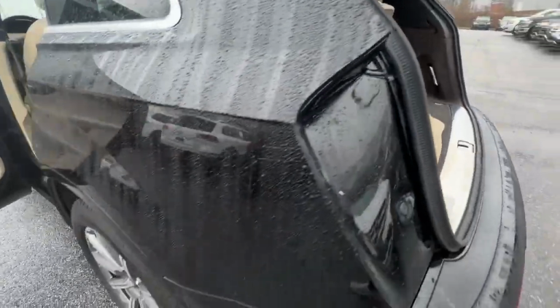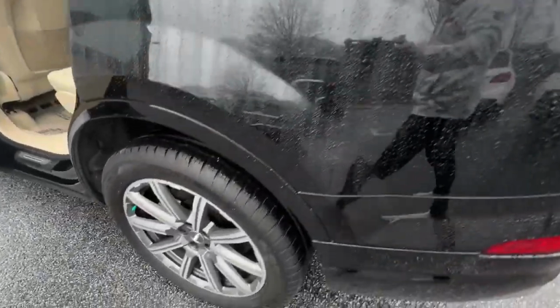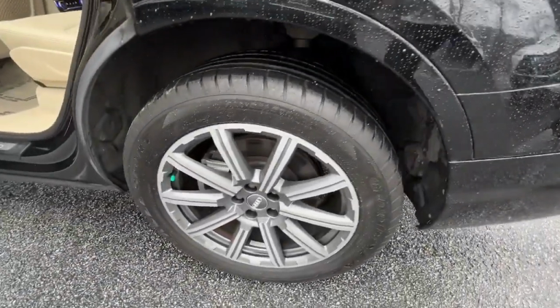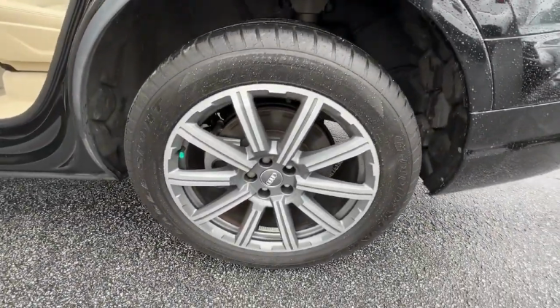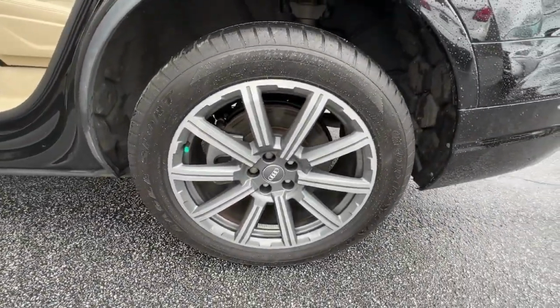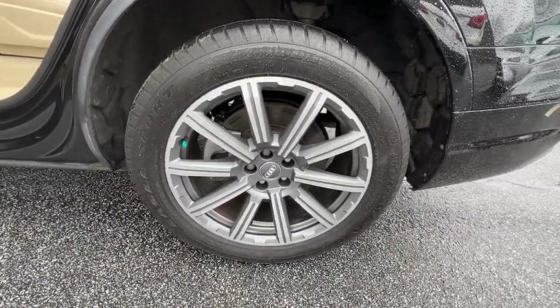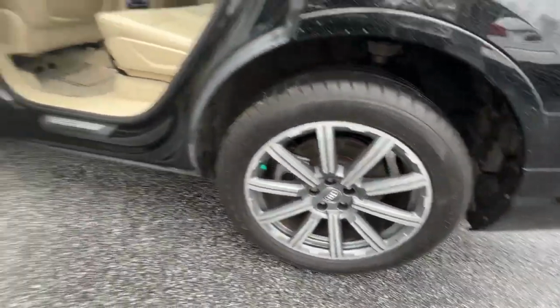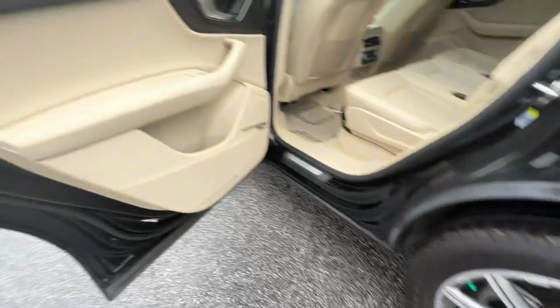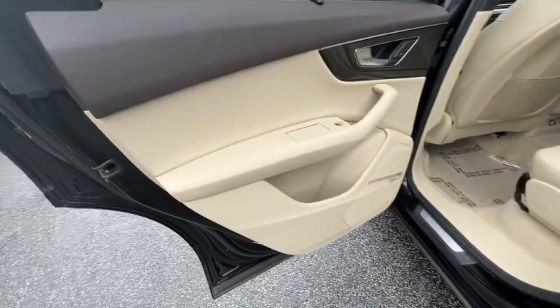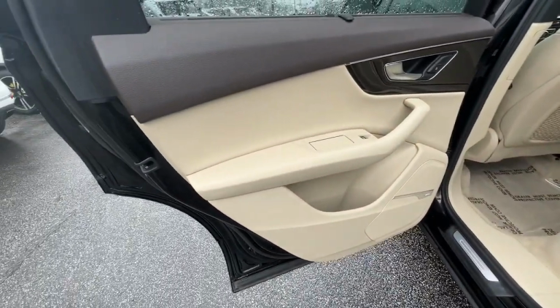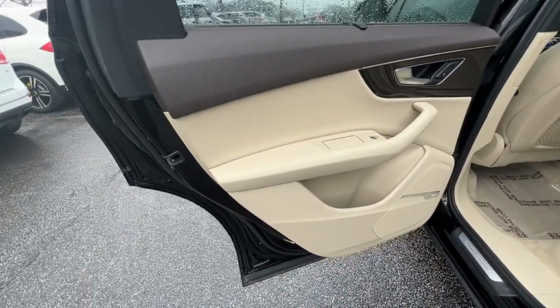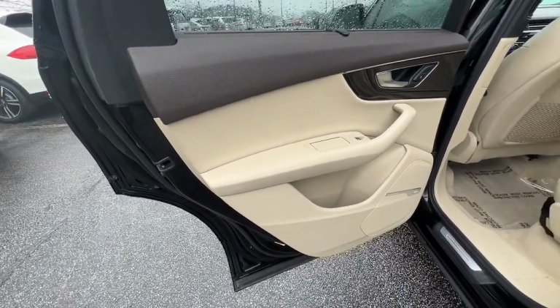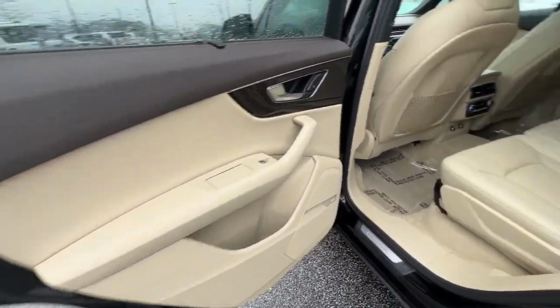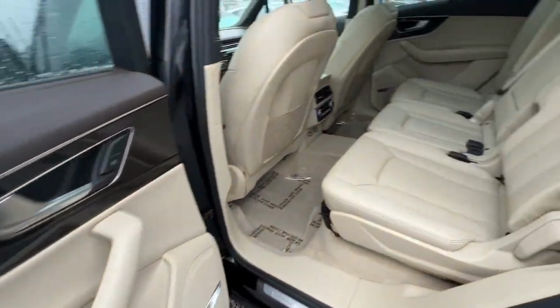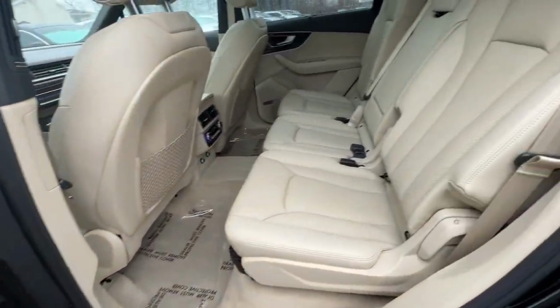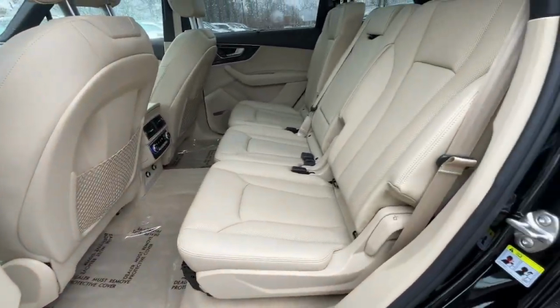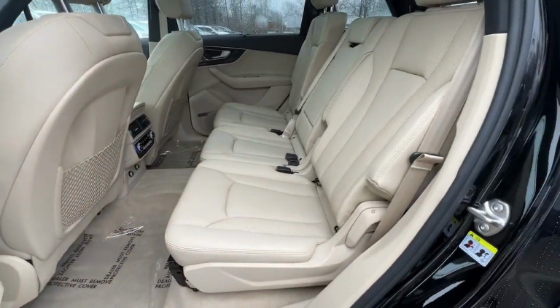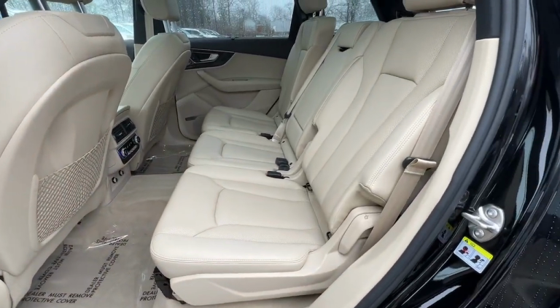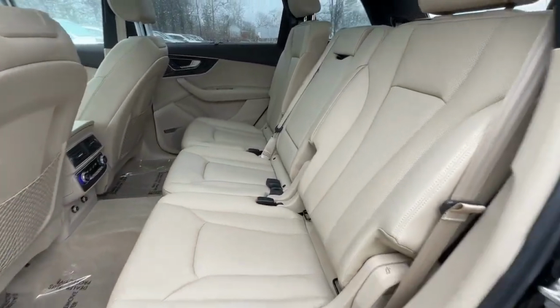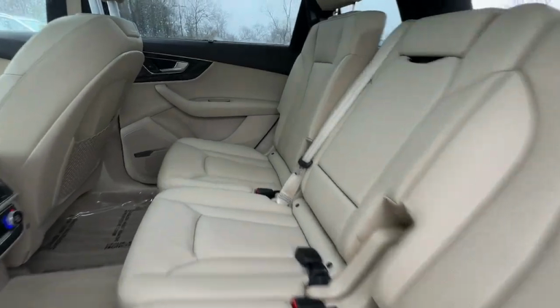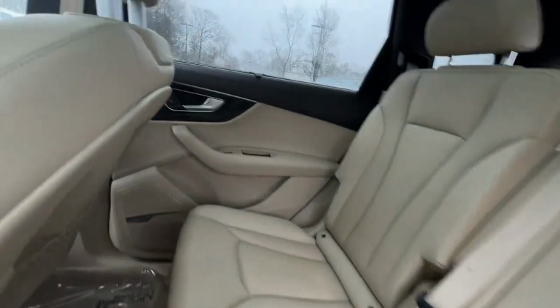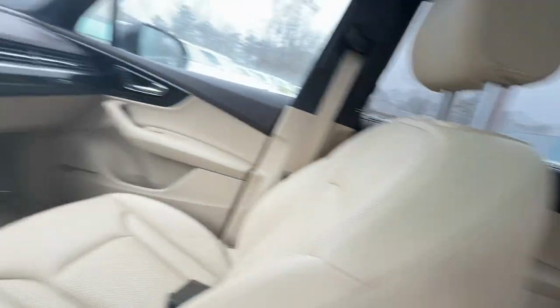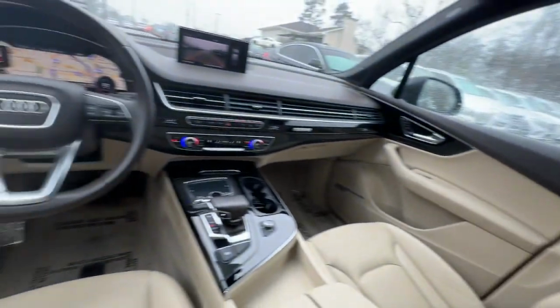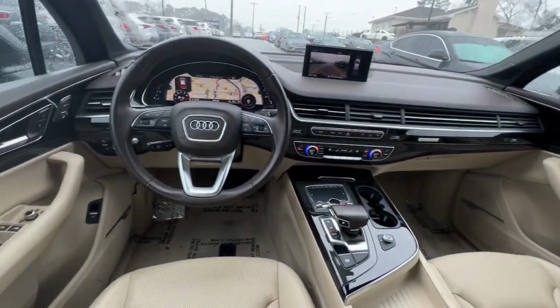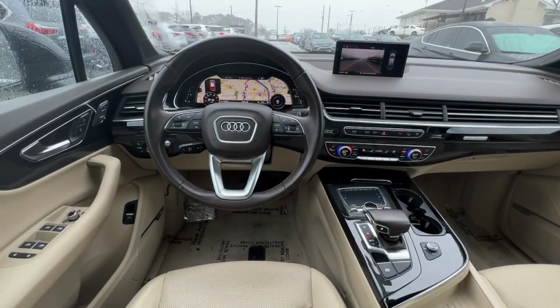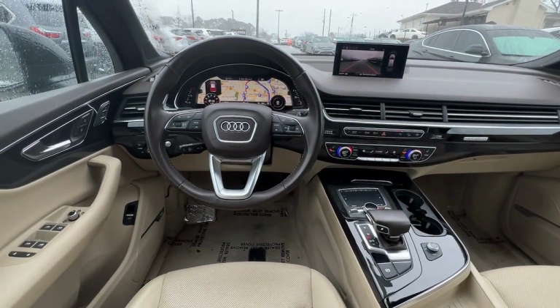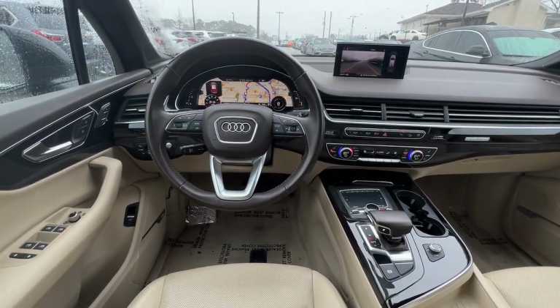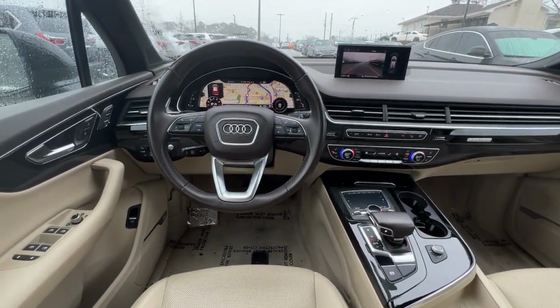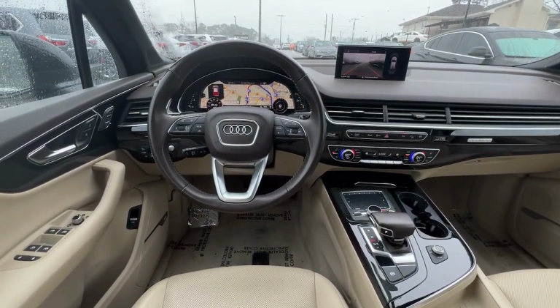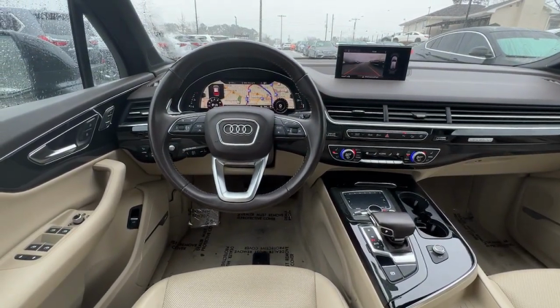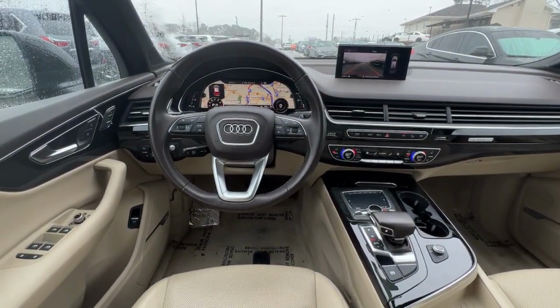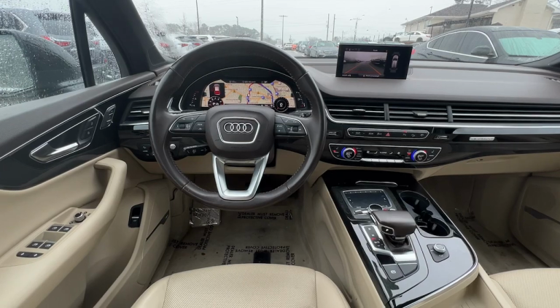Head up display, navigation system, keyless entry, sun moonroof, power passenger seat, lane keeping assist, heated mirrors, adaptive cruise control, premium sound system, power lift gate.